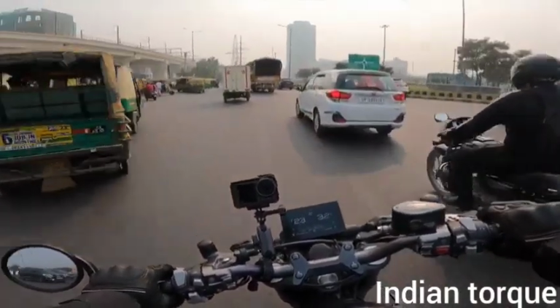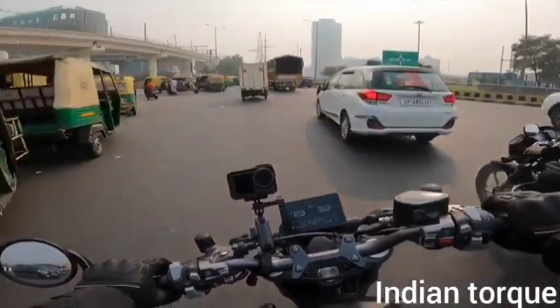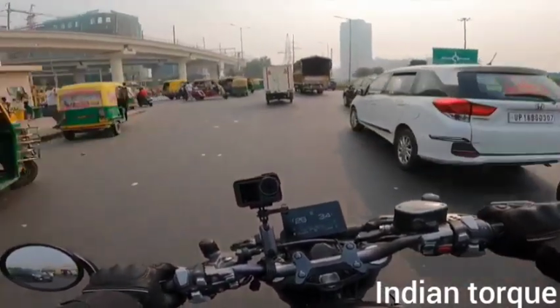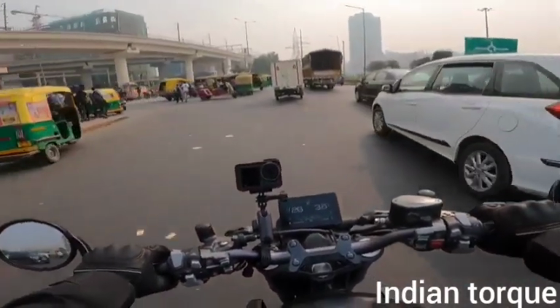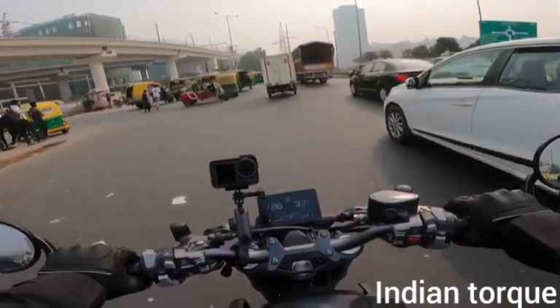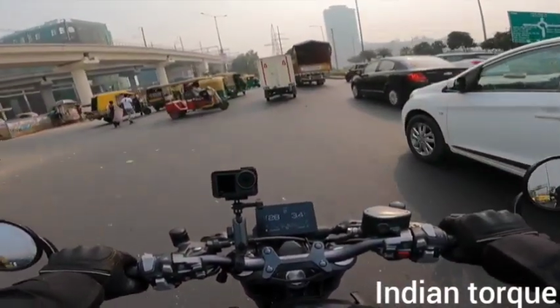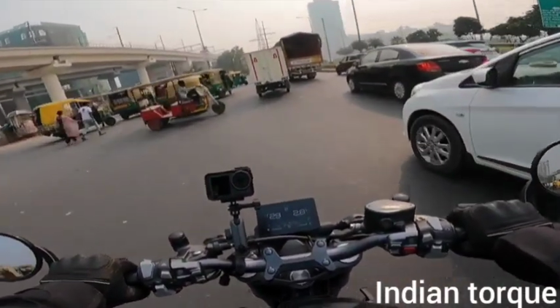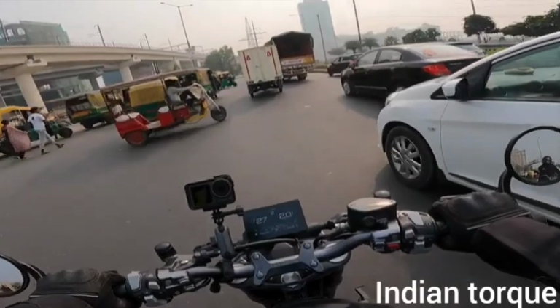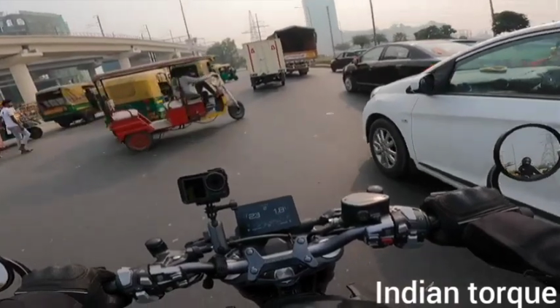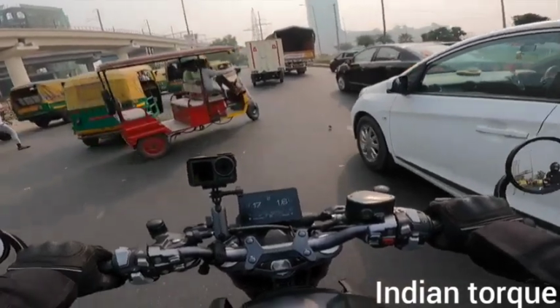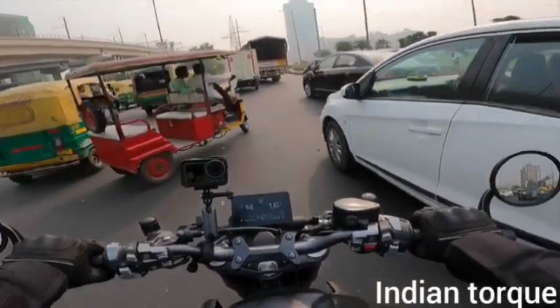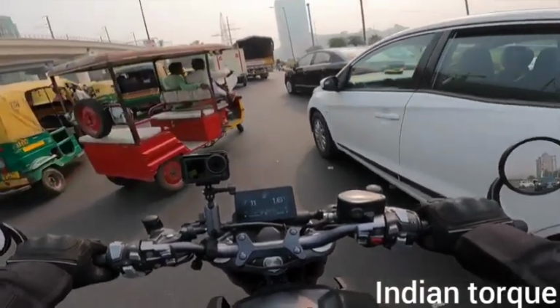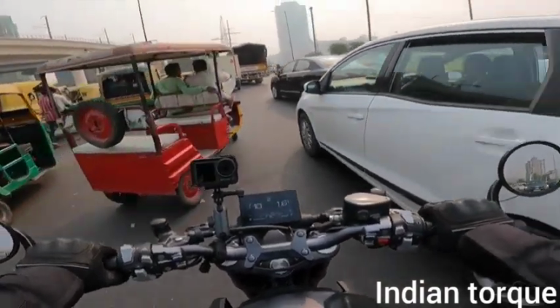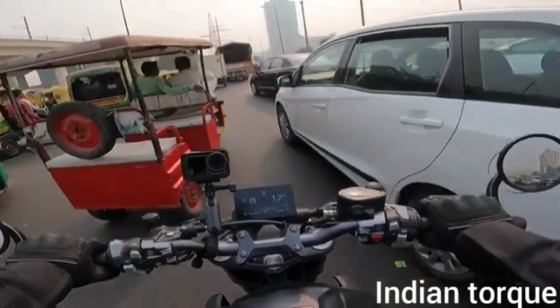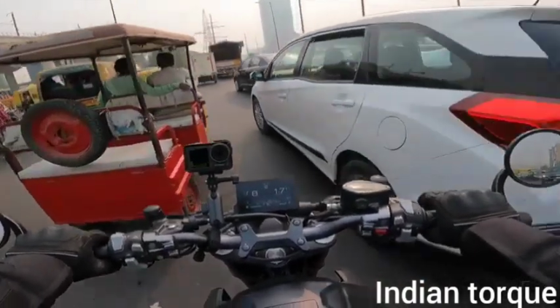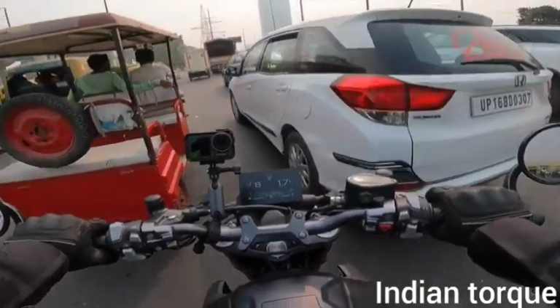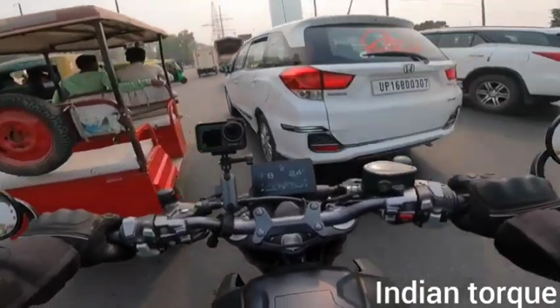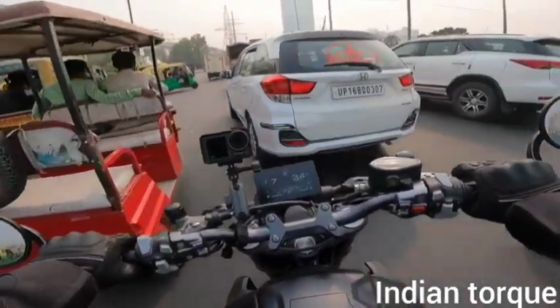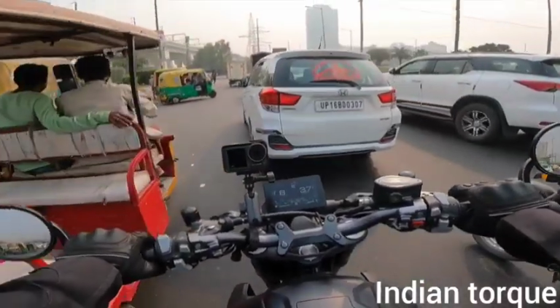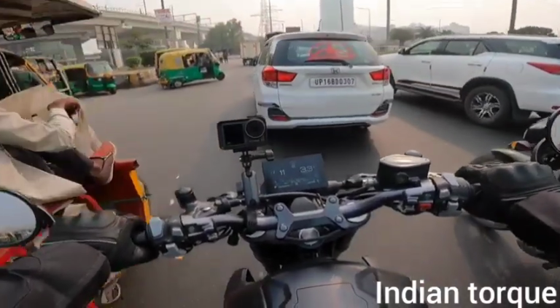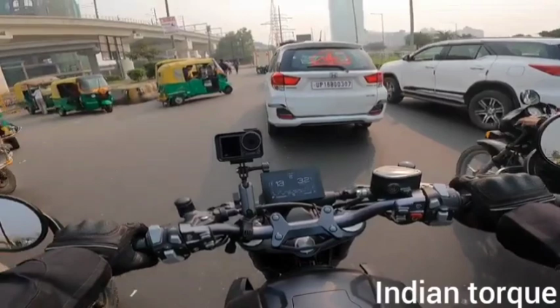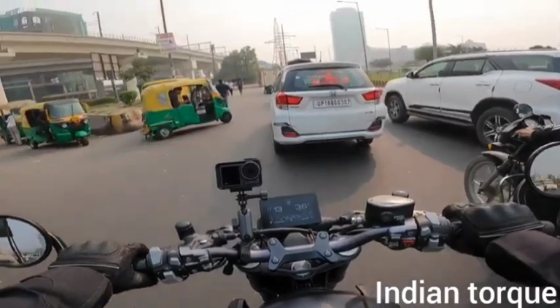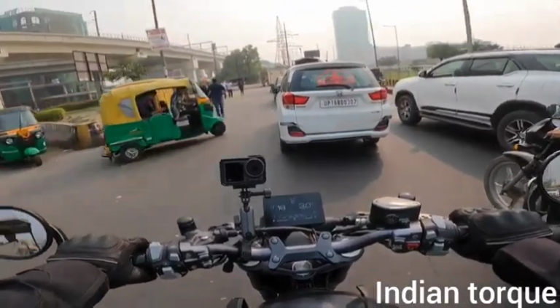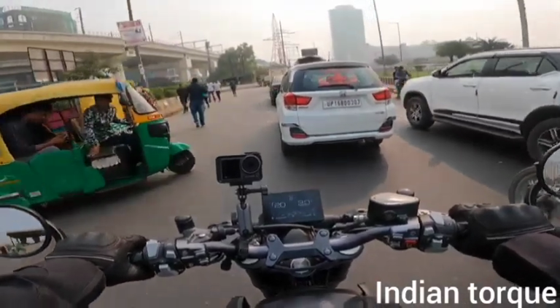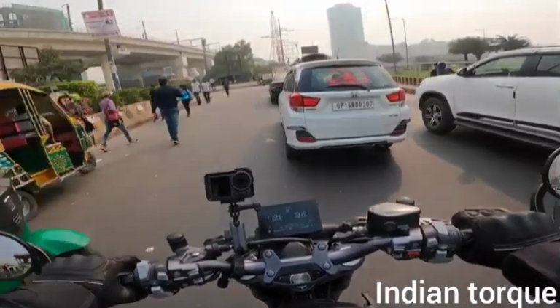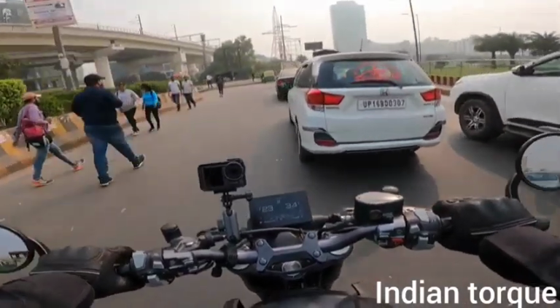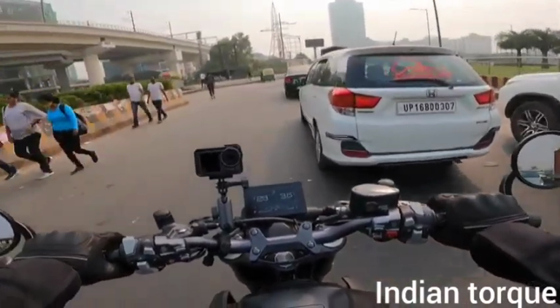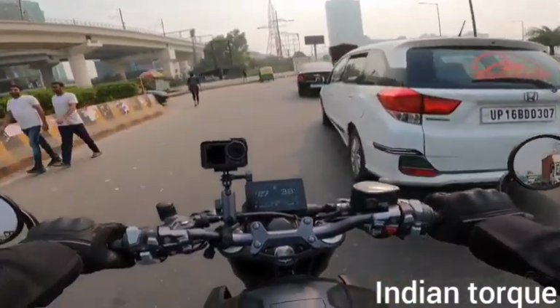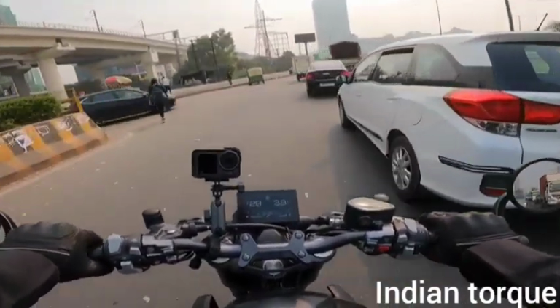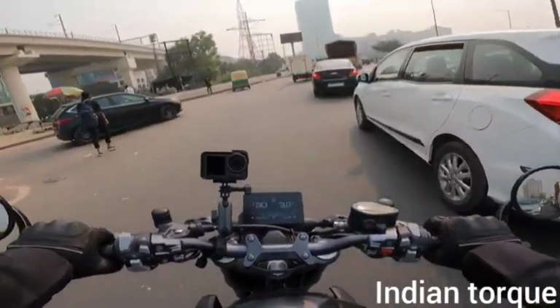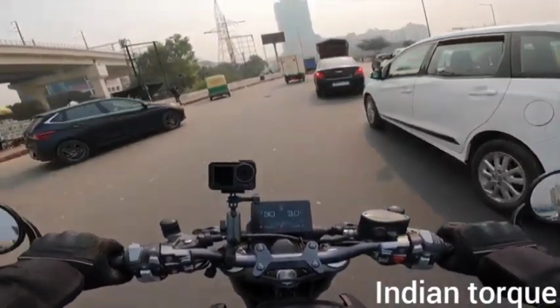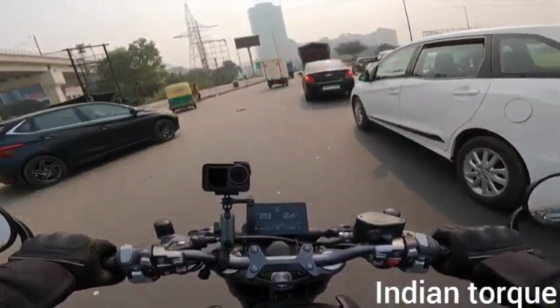Regardless of where the company is from, if you want to spend 3 to 4 lakh and want a good quality bike with great performance and all the features this bike offers, then for me this can be a great bike.